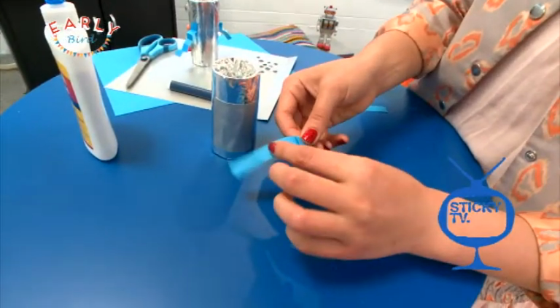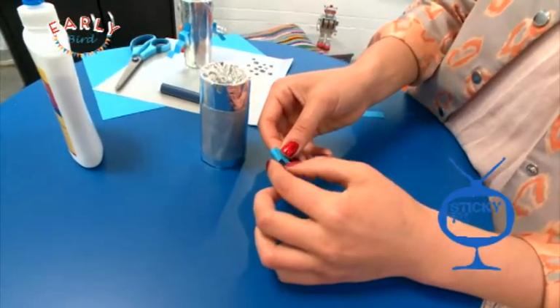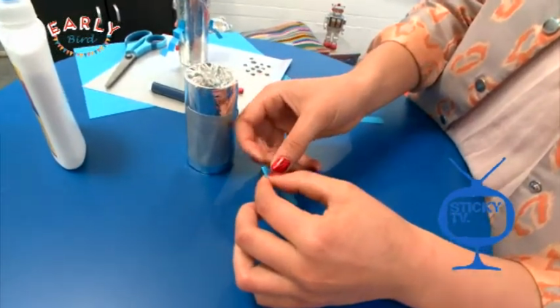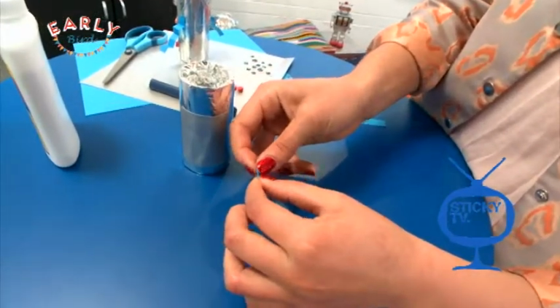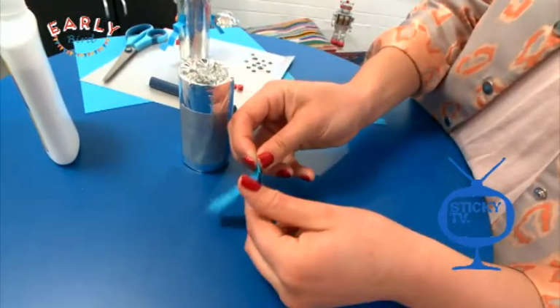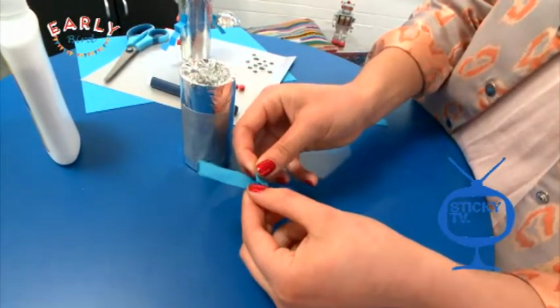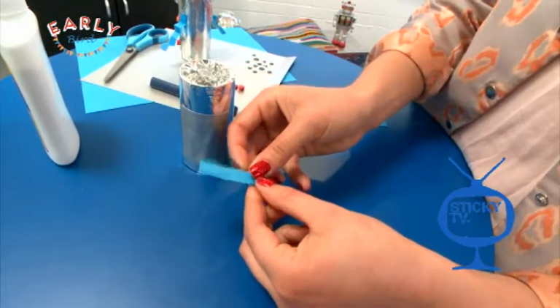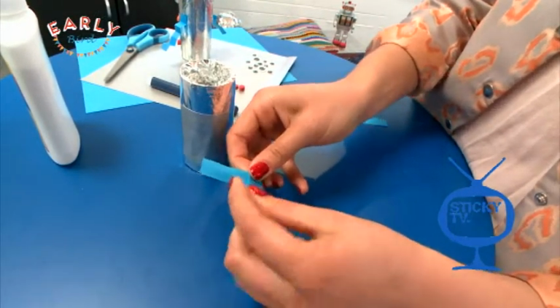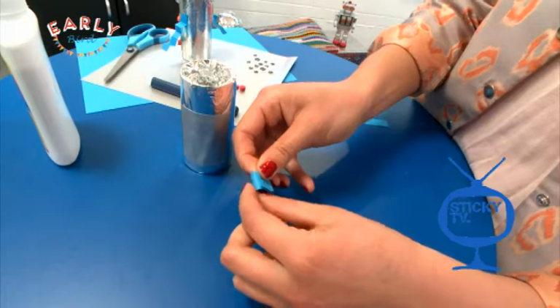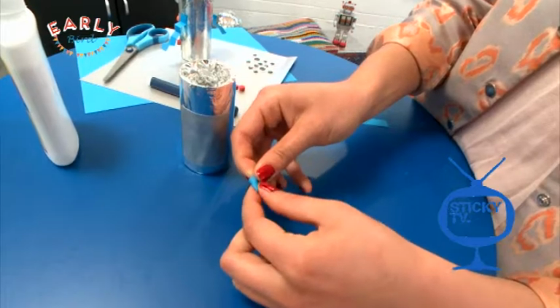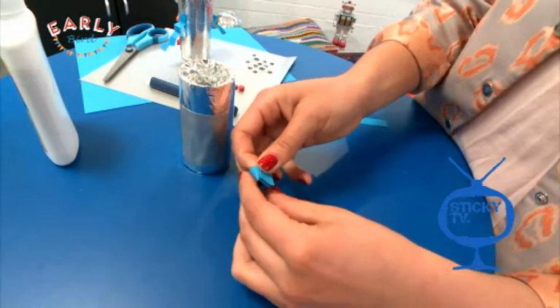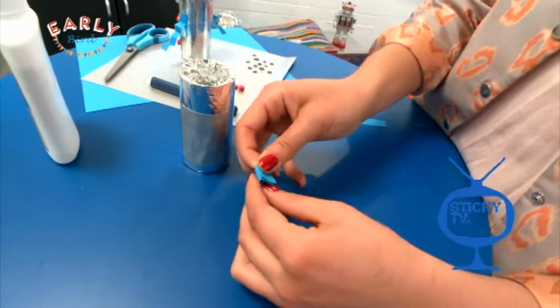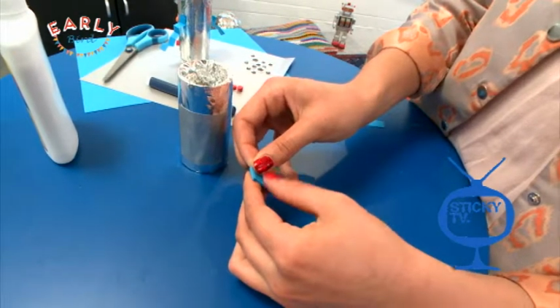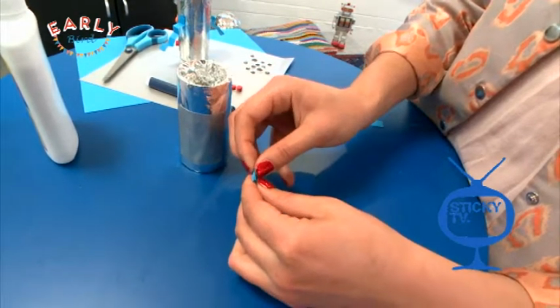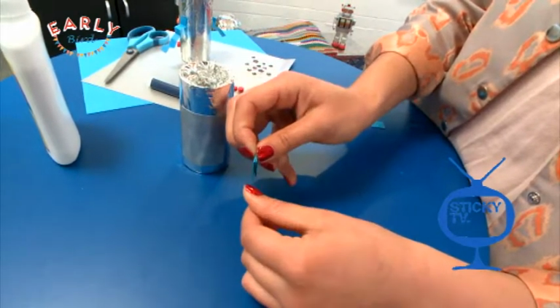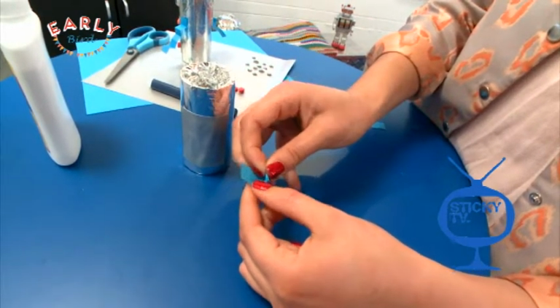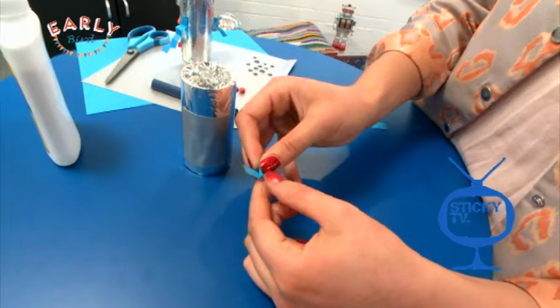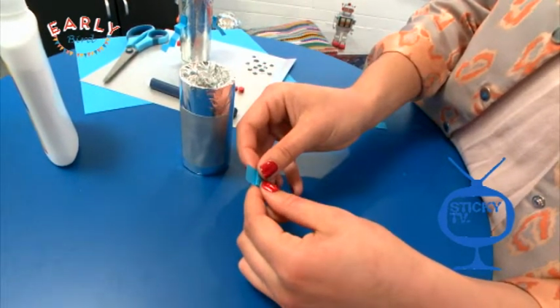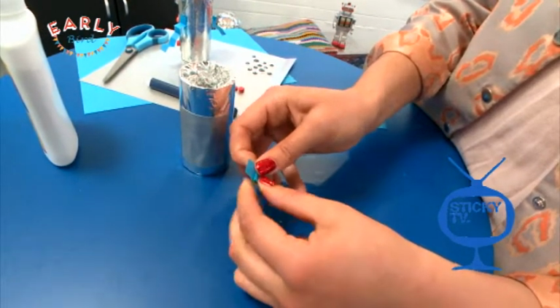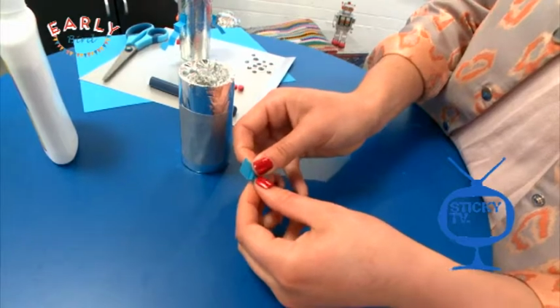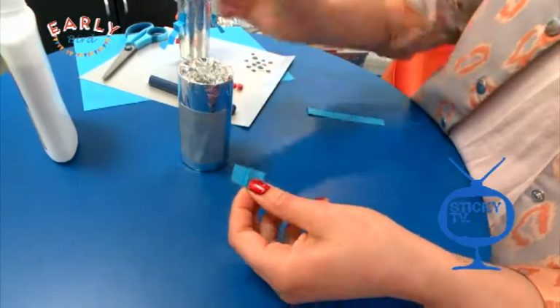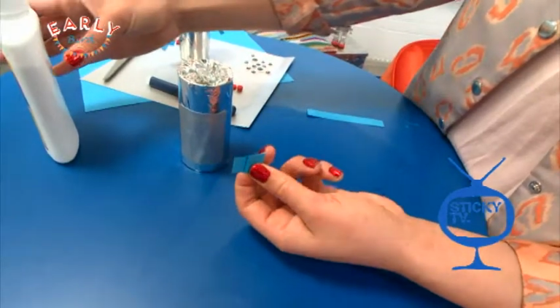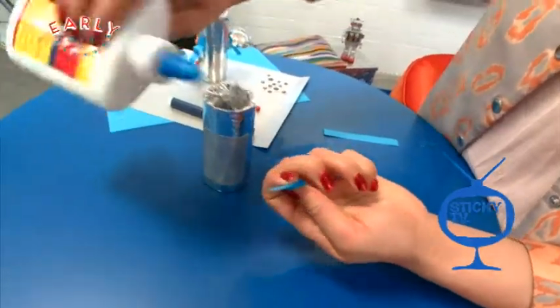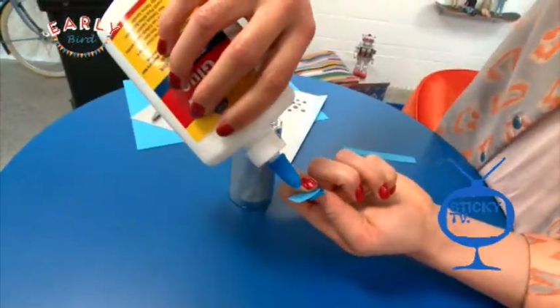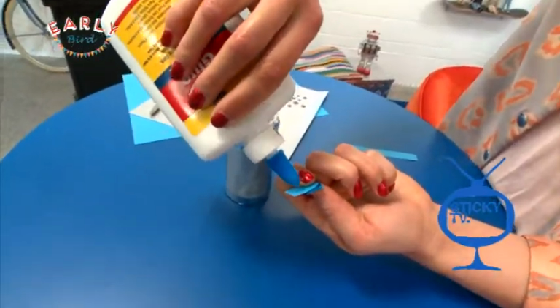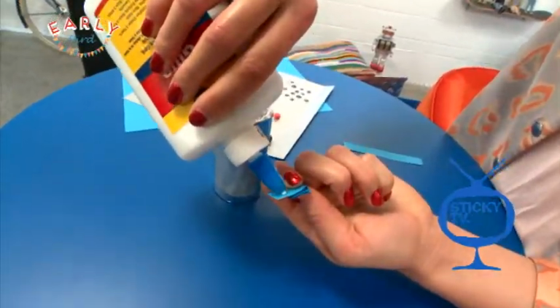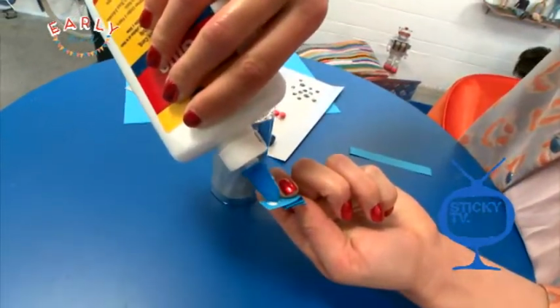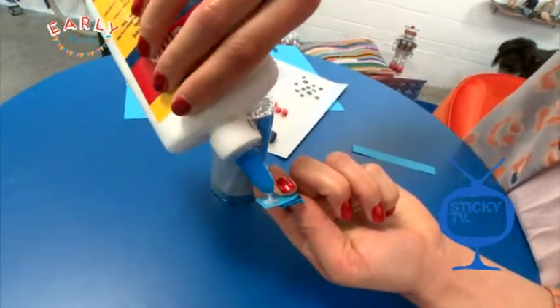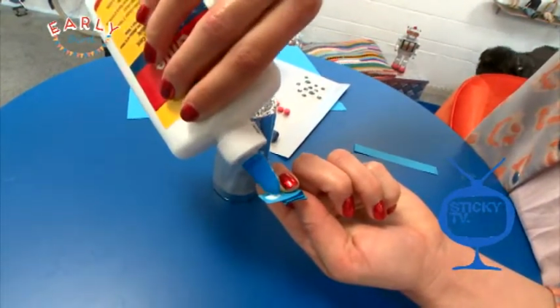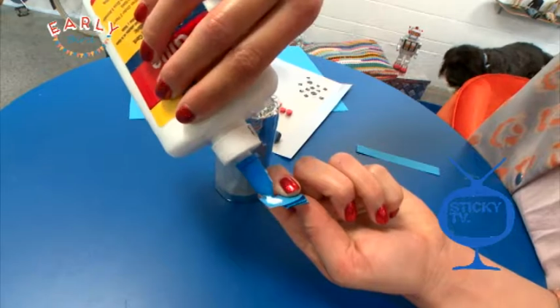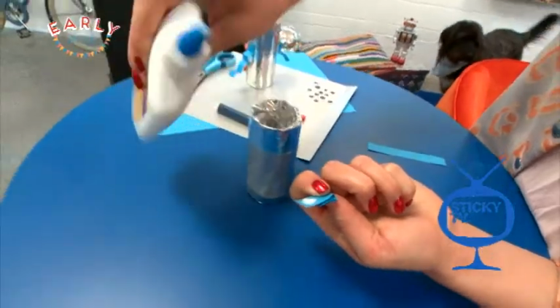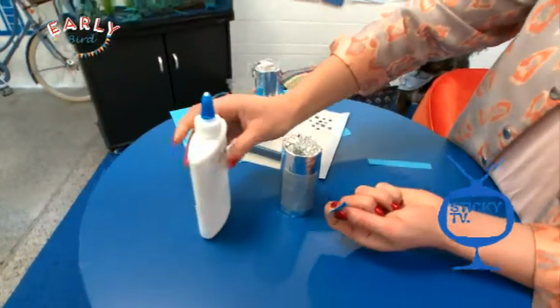Now this robot needs some arms. So what you want to do is take two strips of coloured paper about this size, and we're going to fold them over and then over to create crinkly arms like this one. So you just keep going and then stick them on.